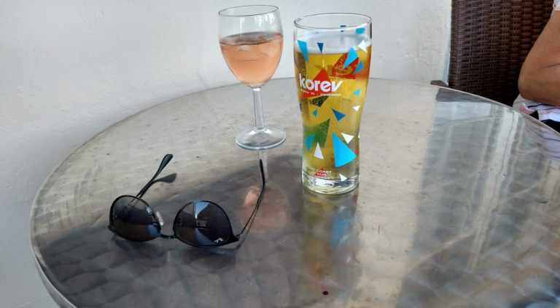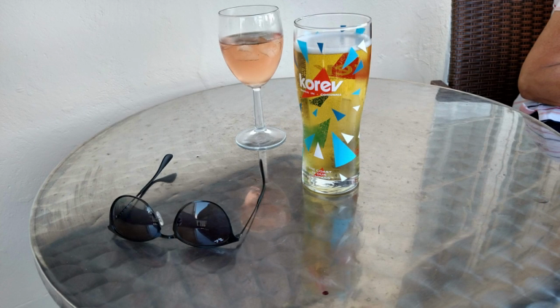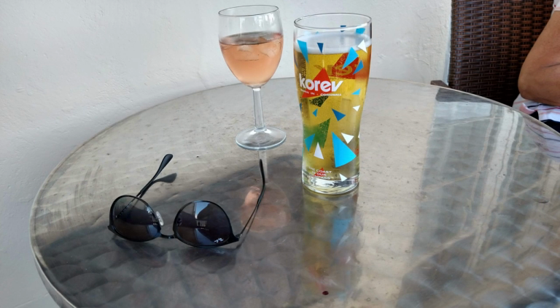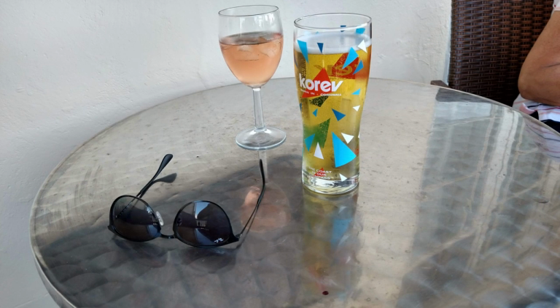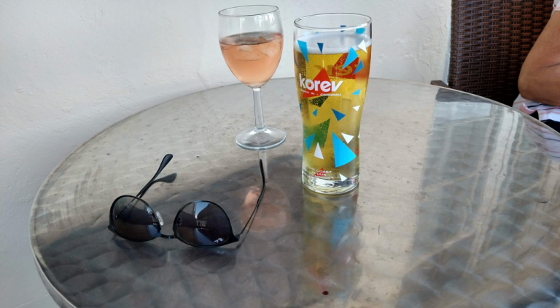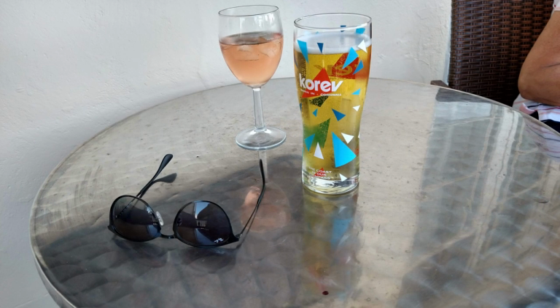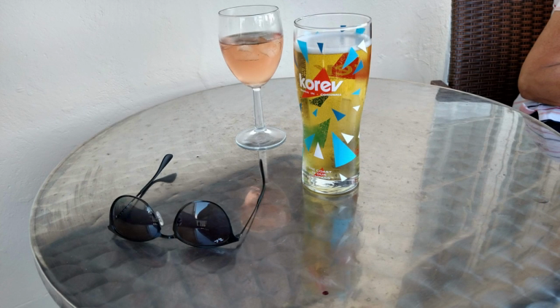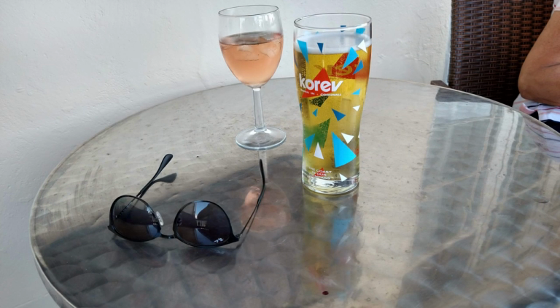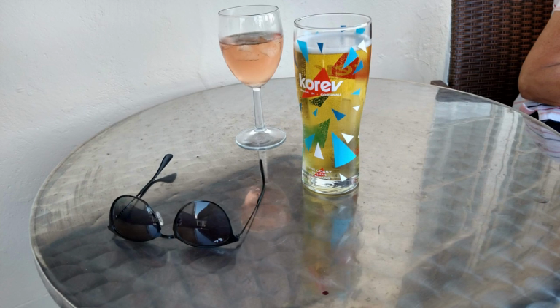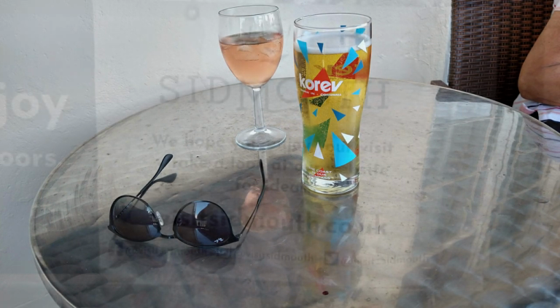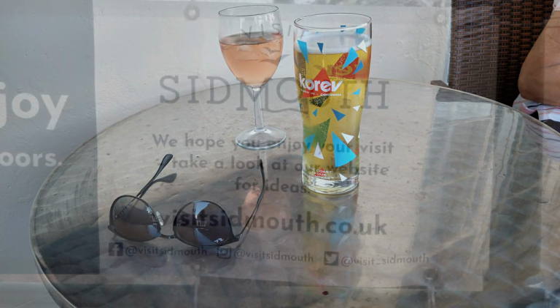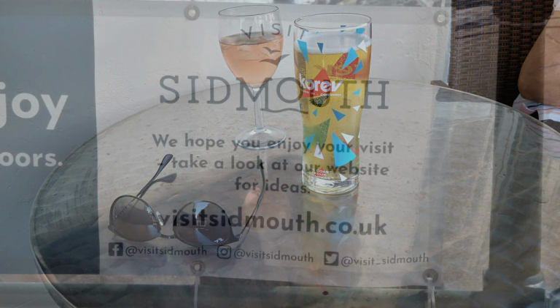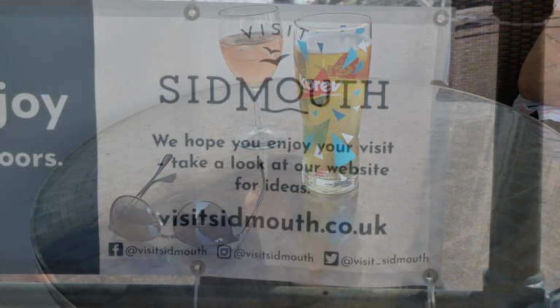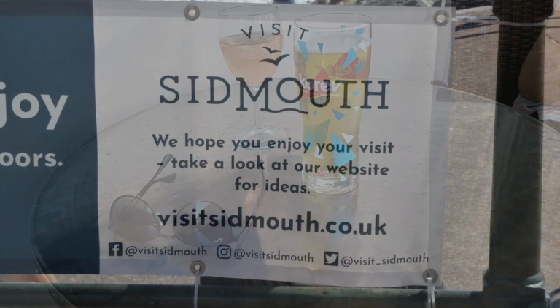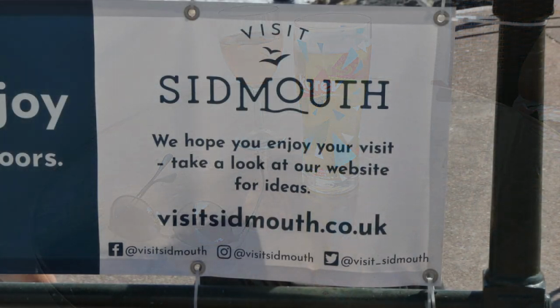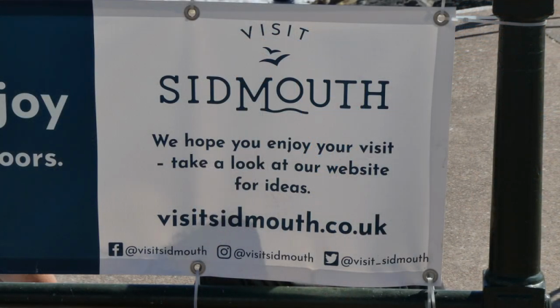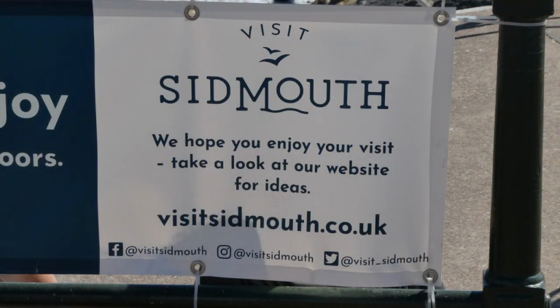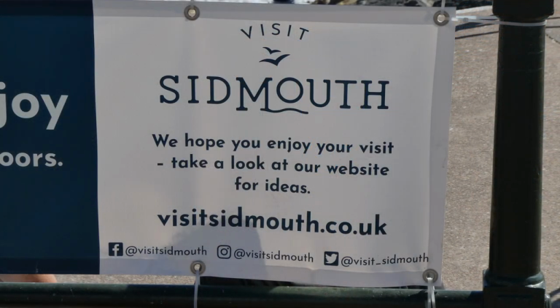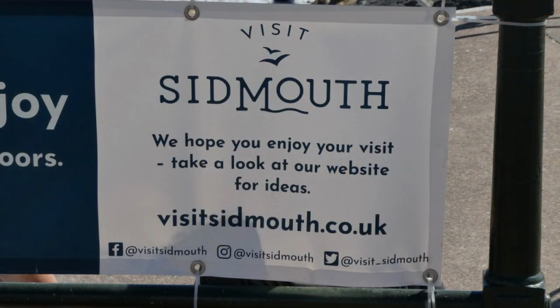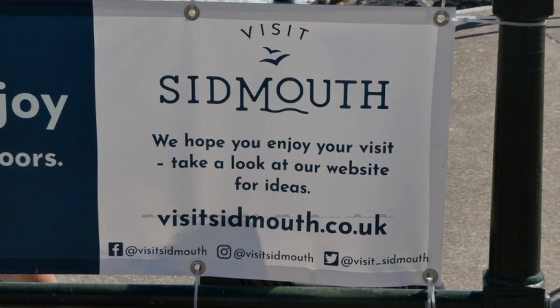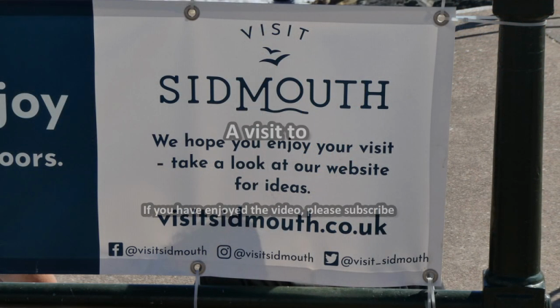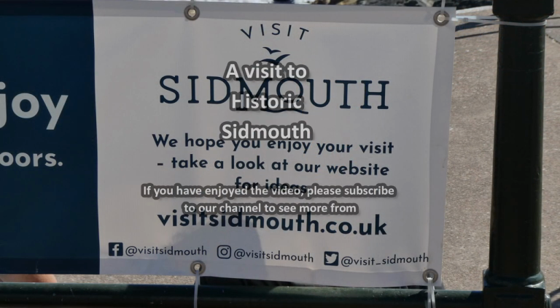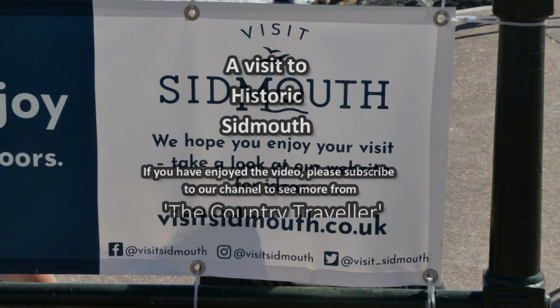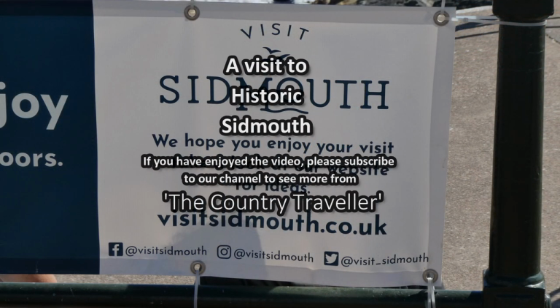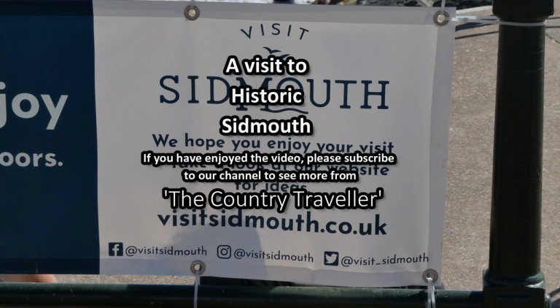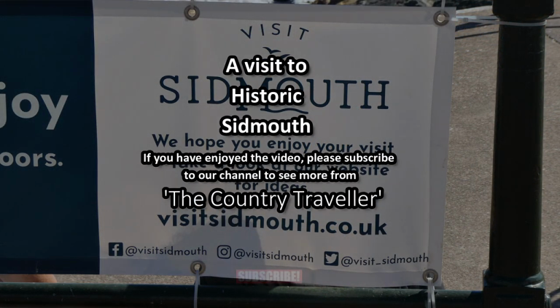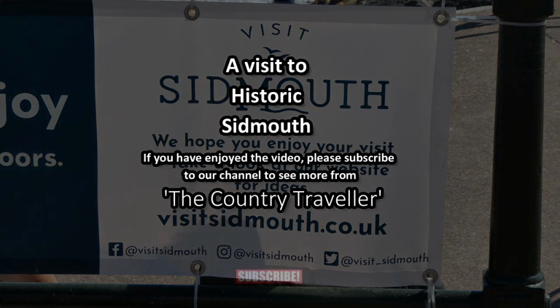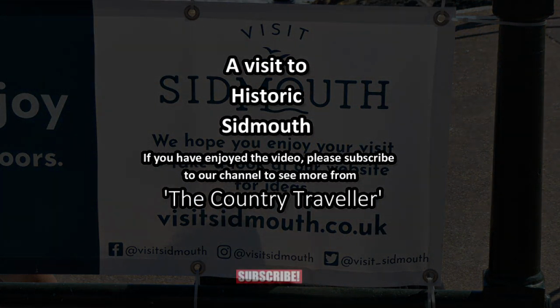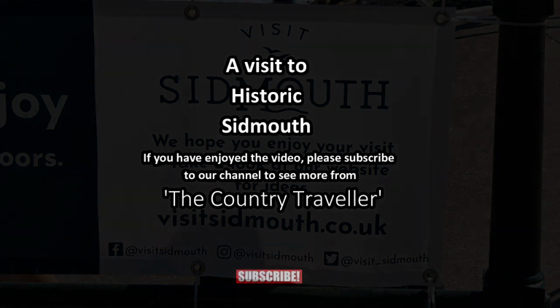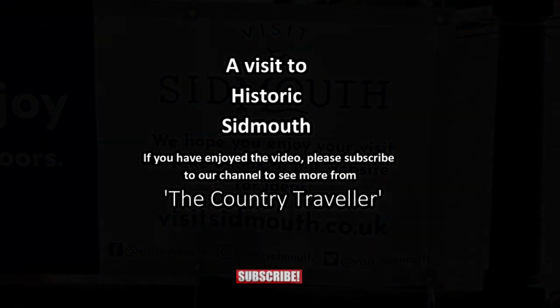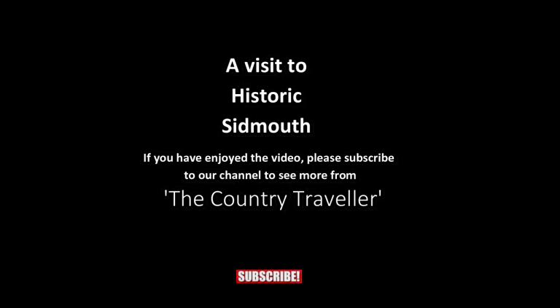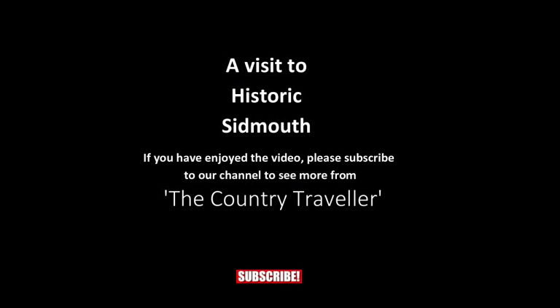I hope you've enjoyed this brief visit with us to historic Sidmouth. If you have, please subscribe to our channel to see more videos like this. Thanks for watching.